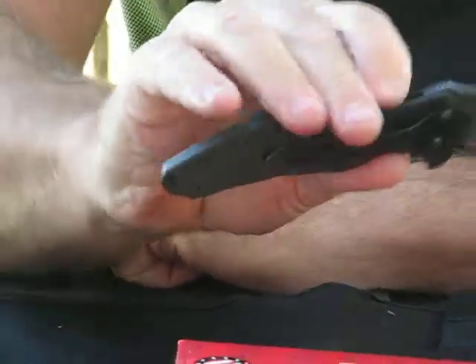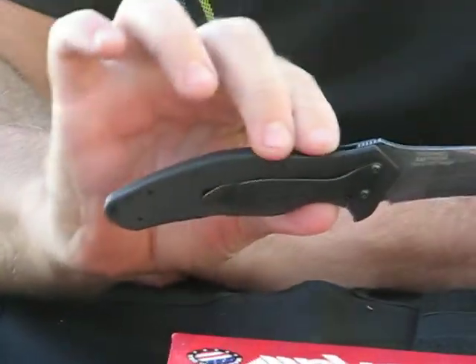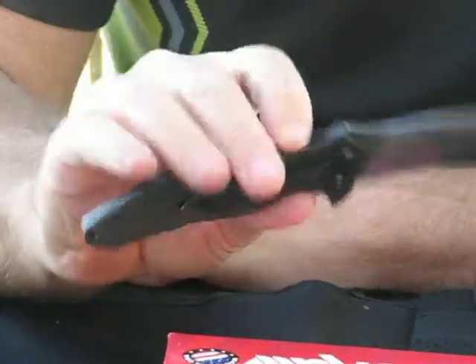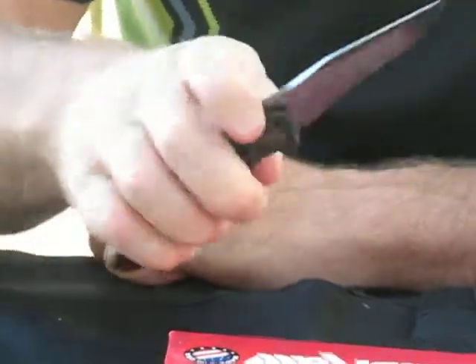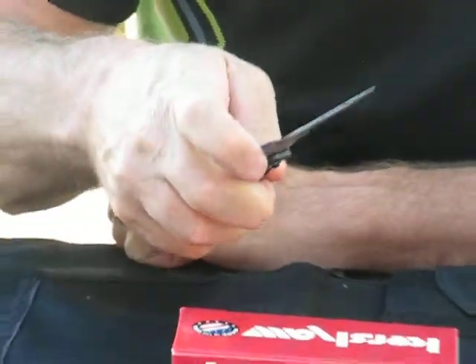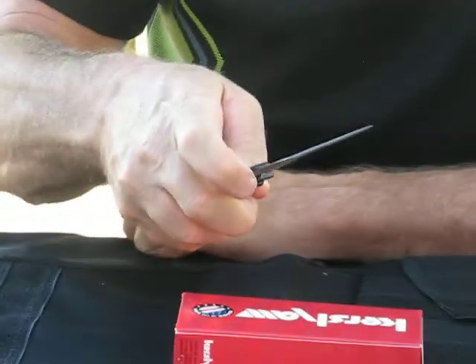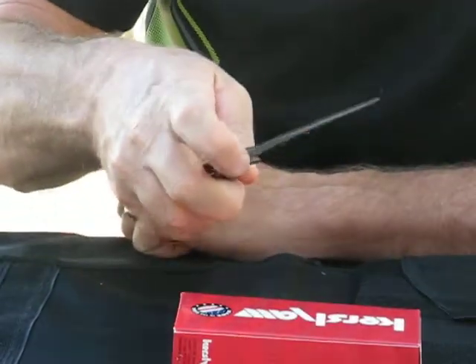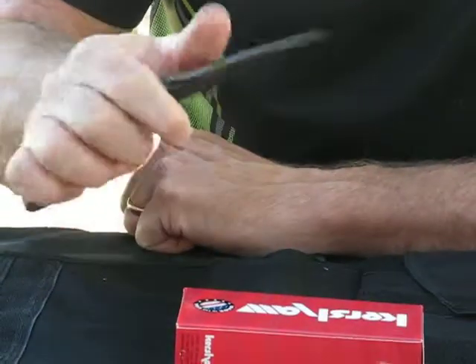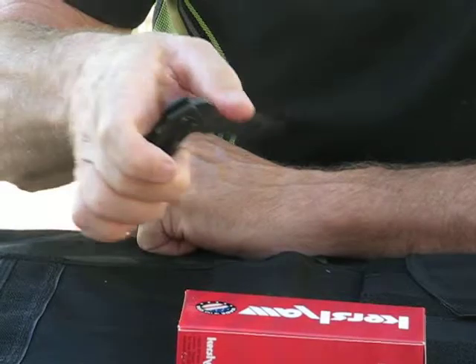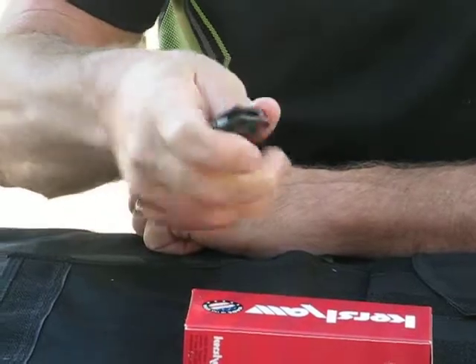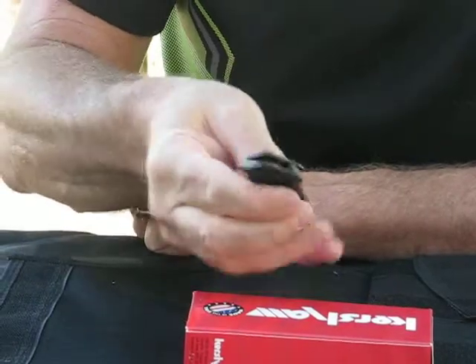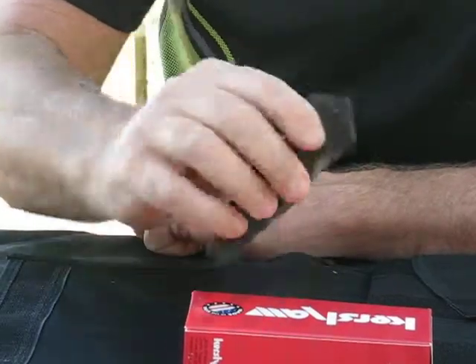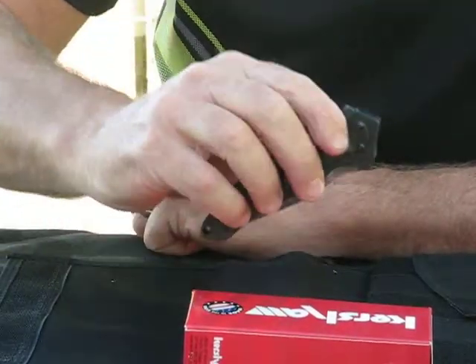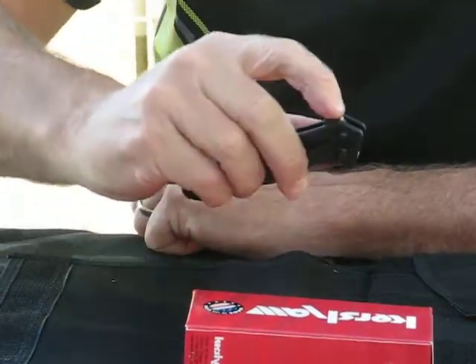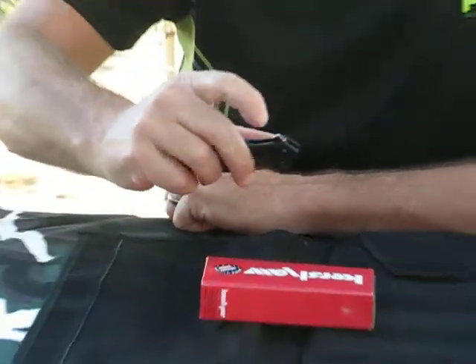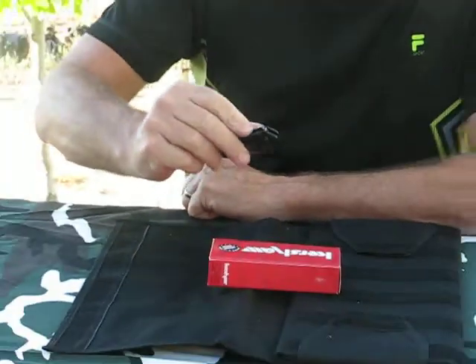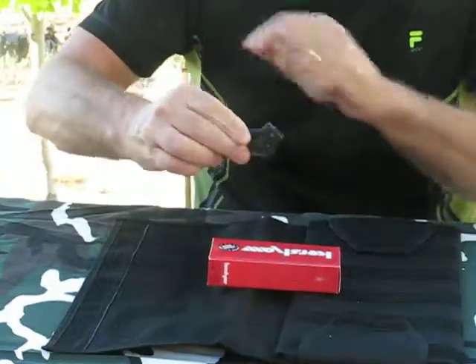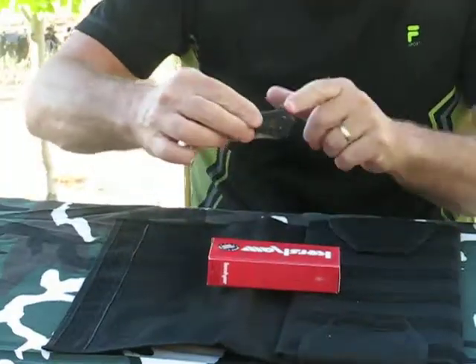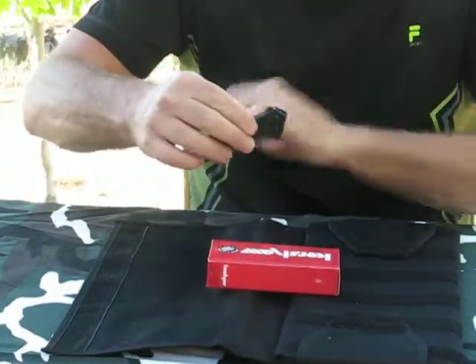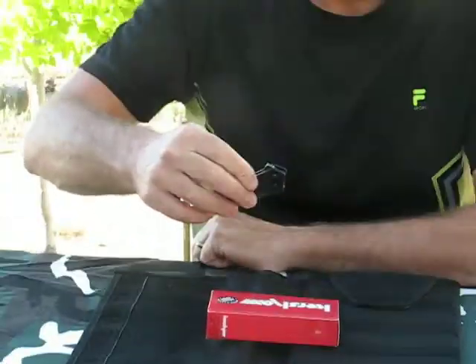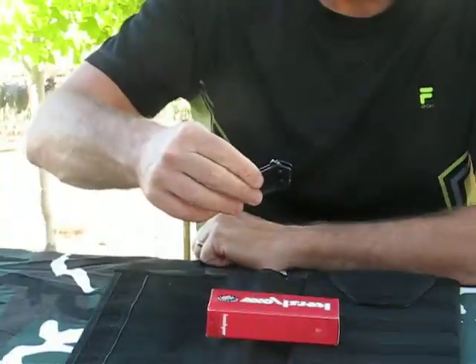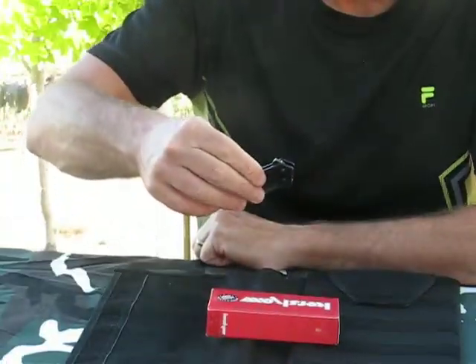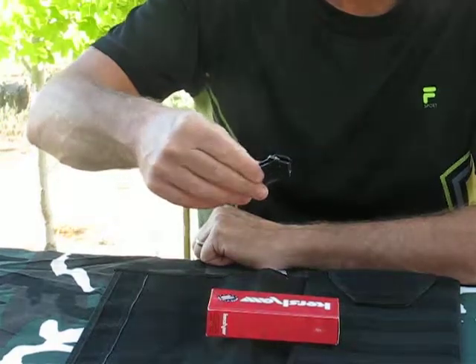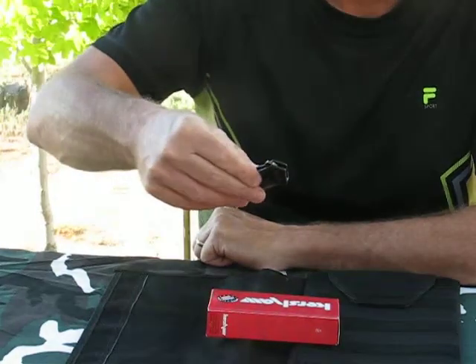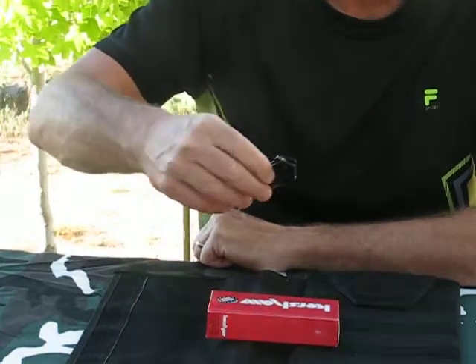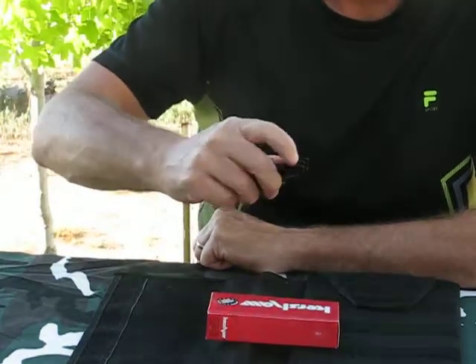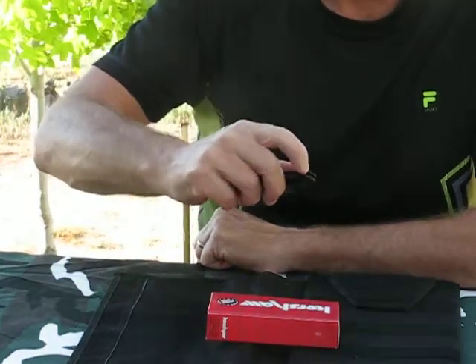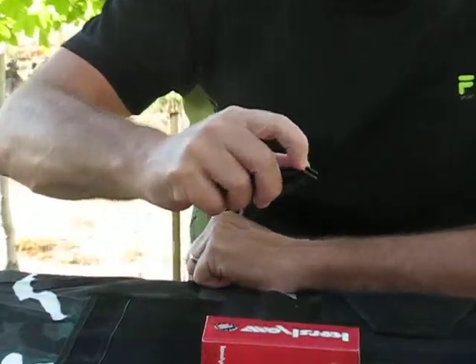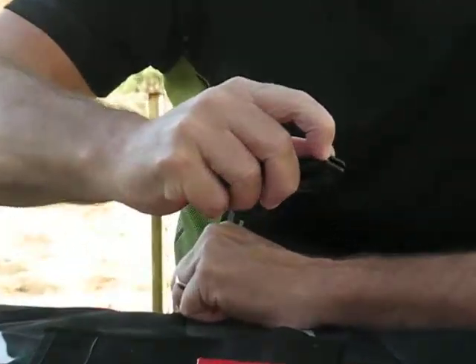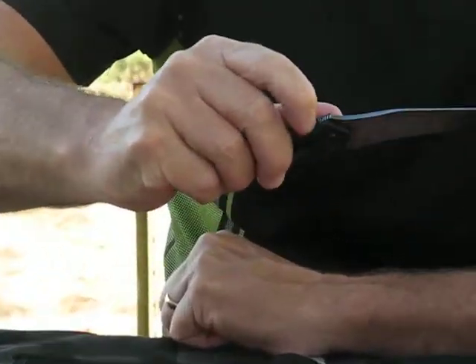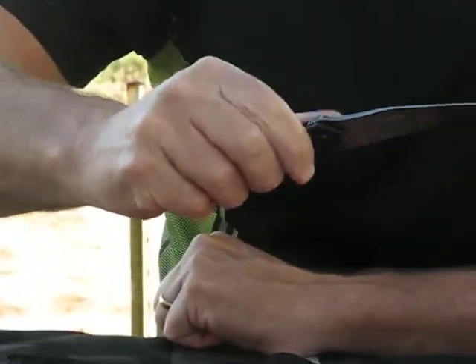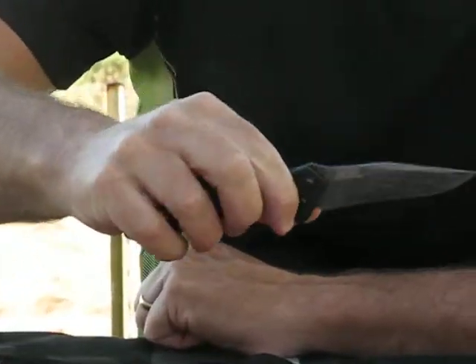The Shallot features the Speed-Safe assisted opening technology for easy opening. You have an index finger flipper here, which makes it just a breeze — just pop that blade open.